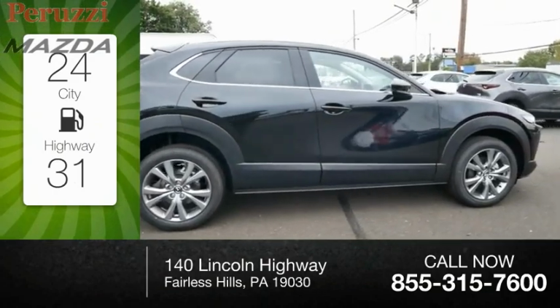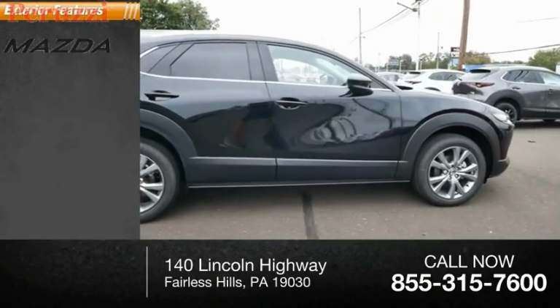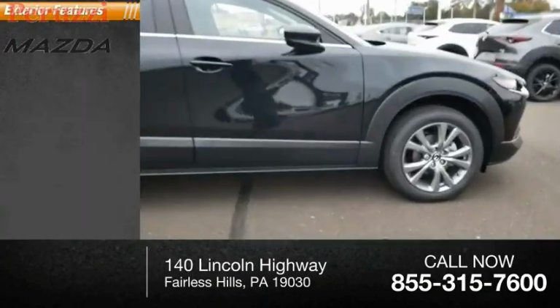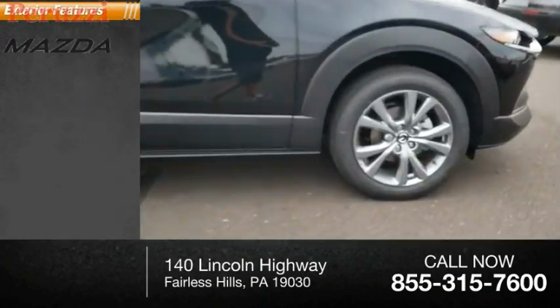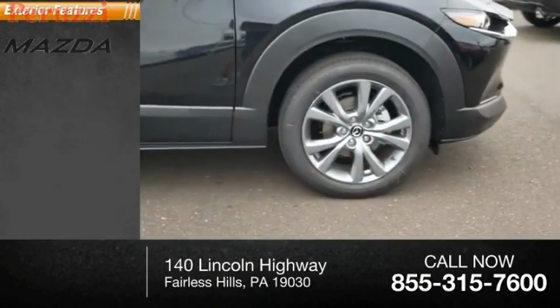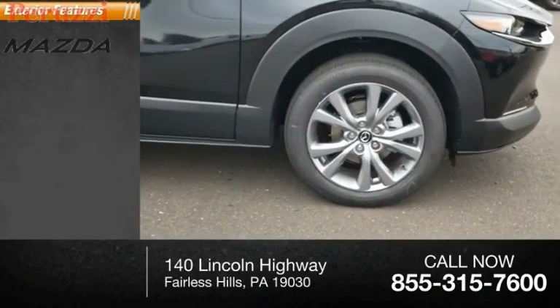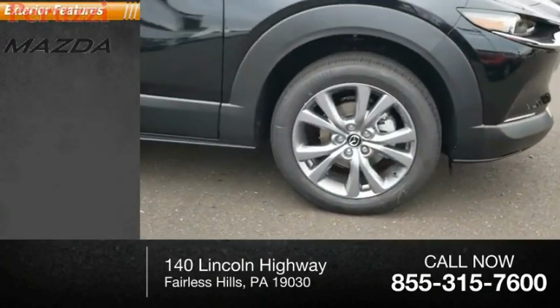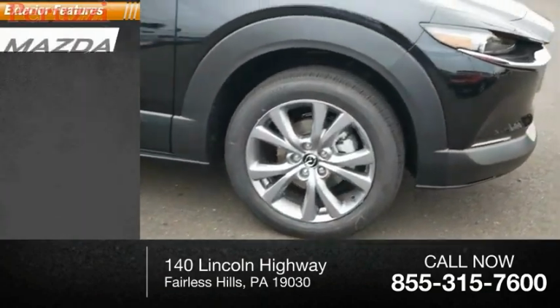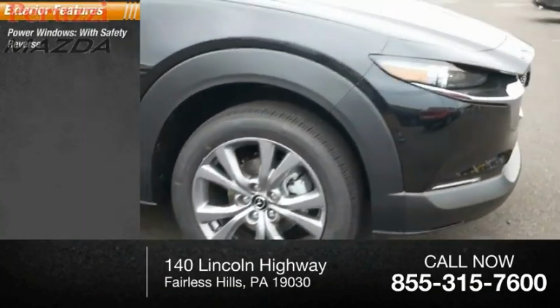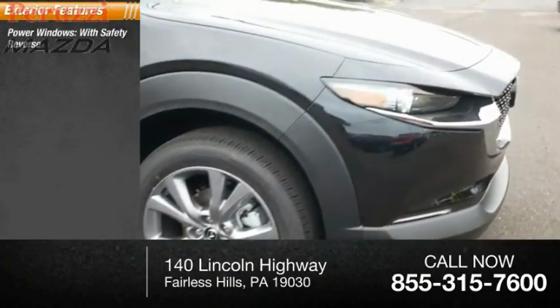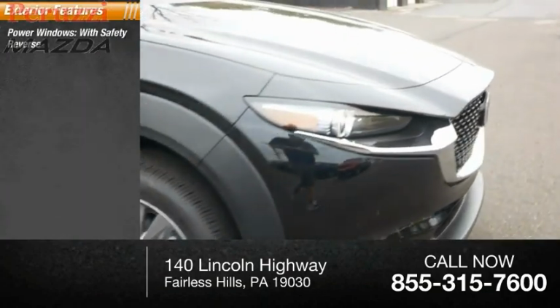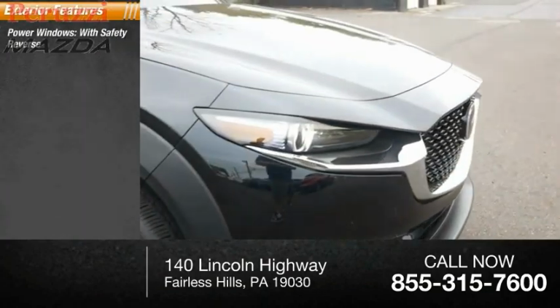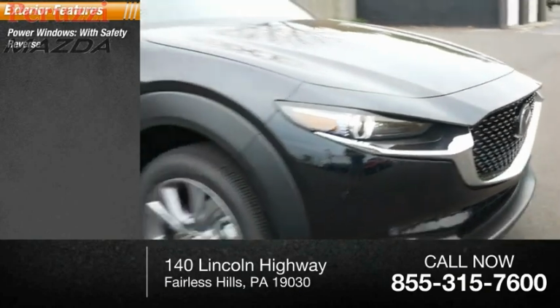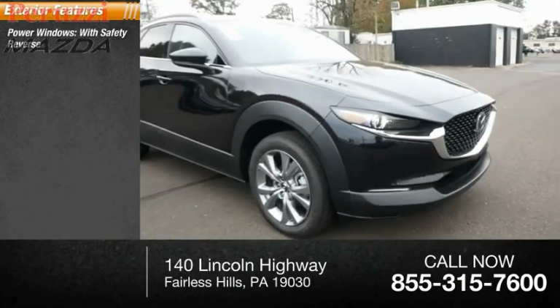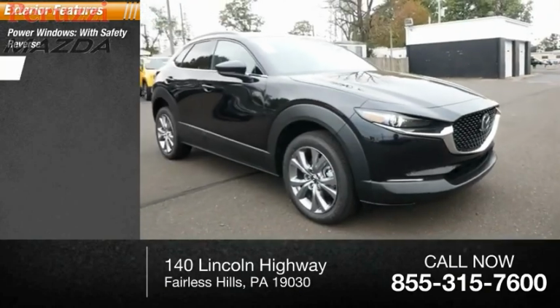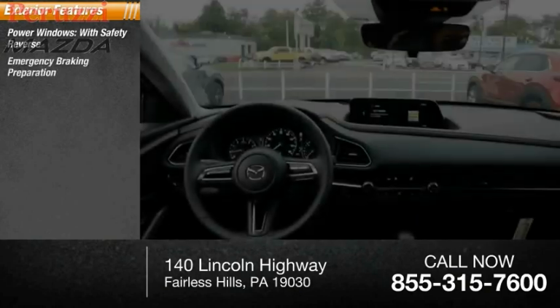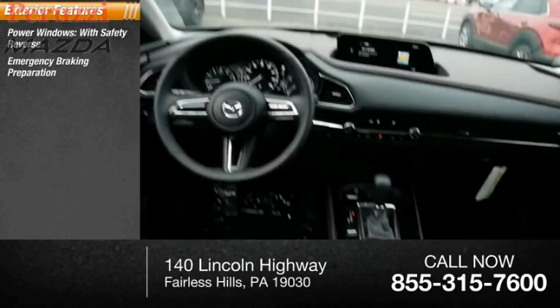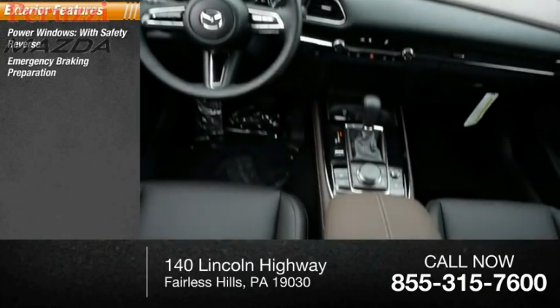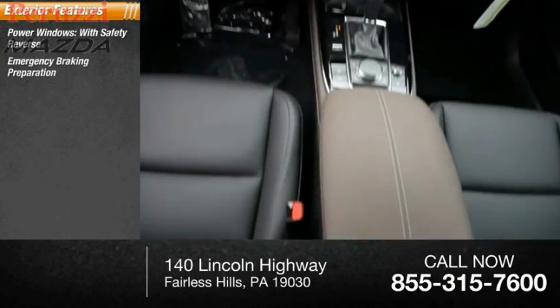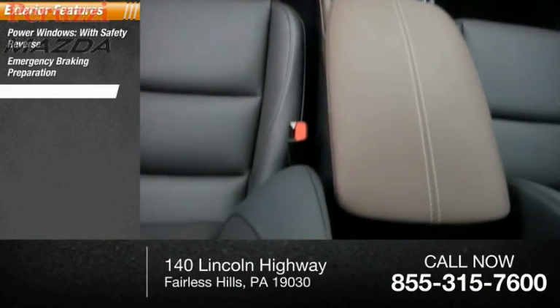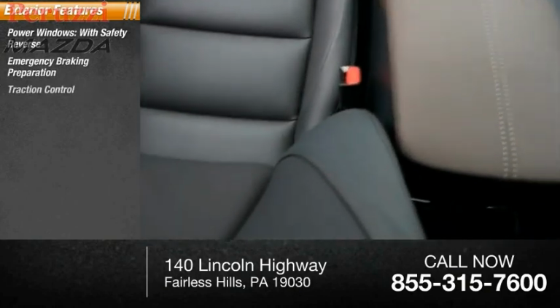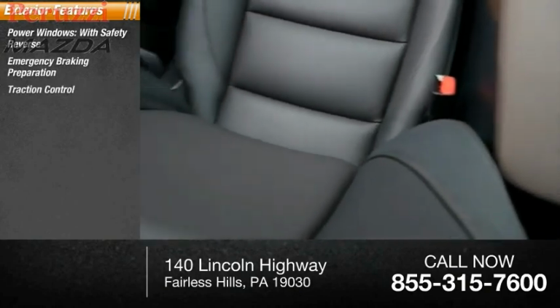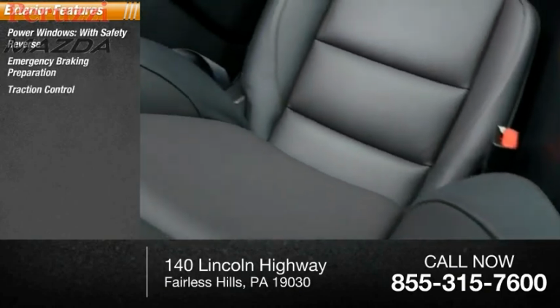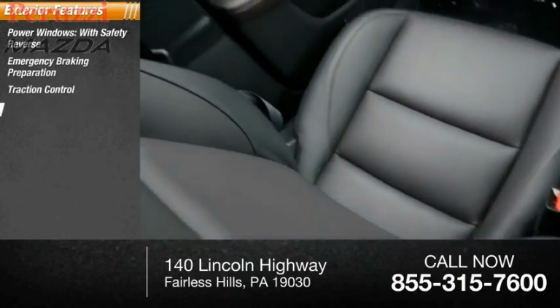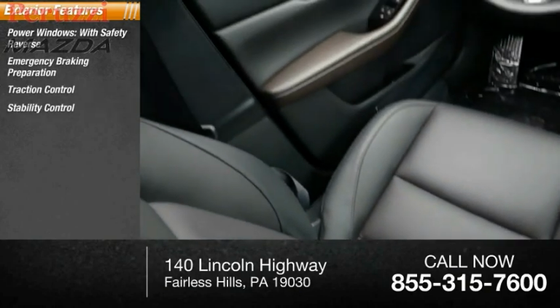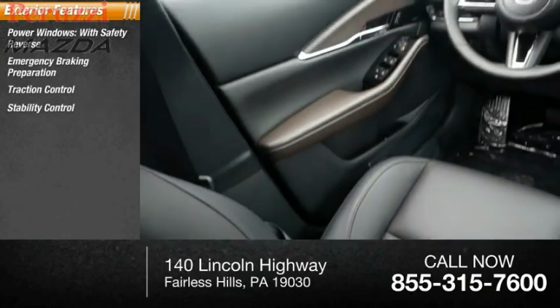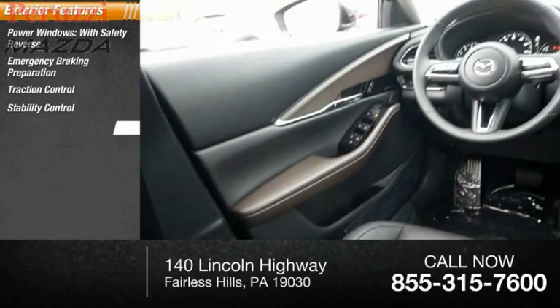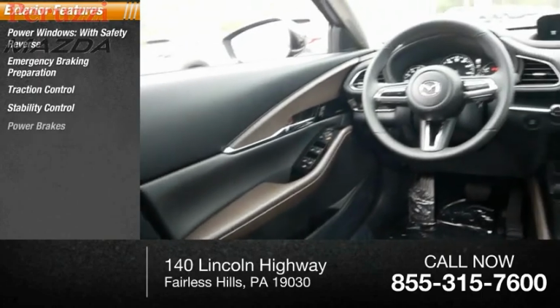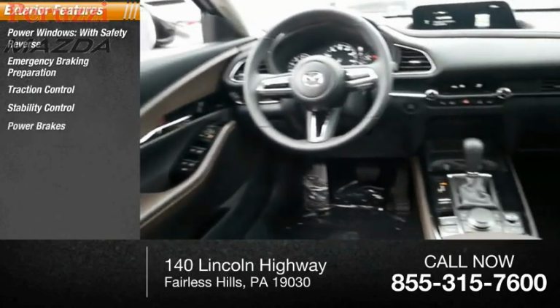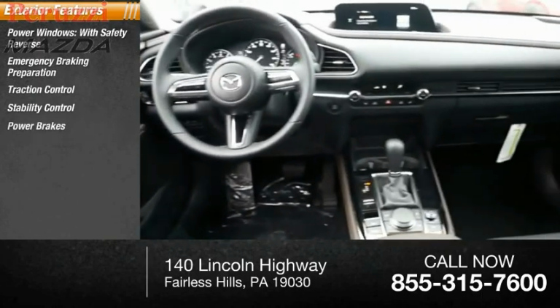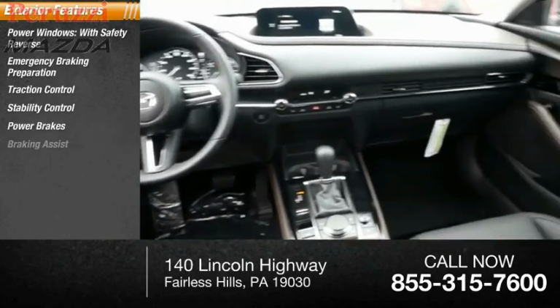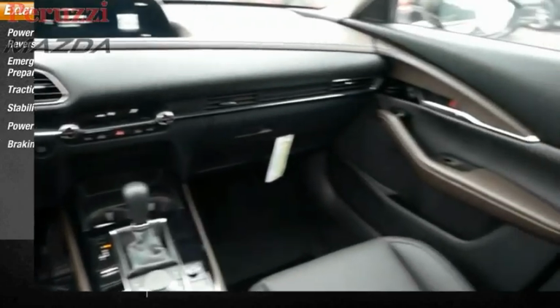Here are some of this vehicle's great options: power windows with safety reverse, emergency braking preparation, traction control, stability control, power brakes, and braking assist.